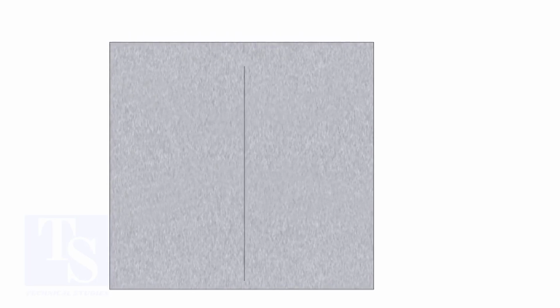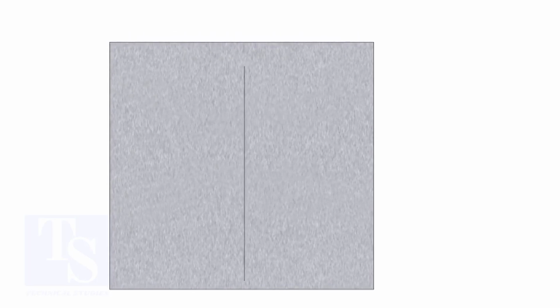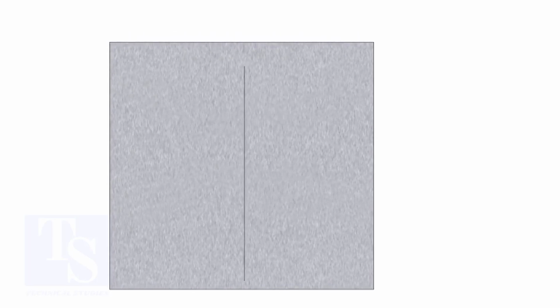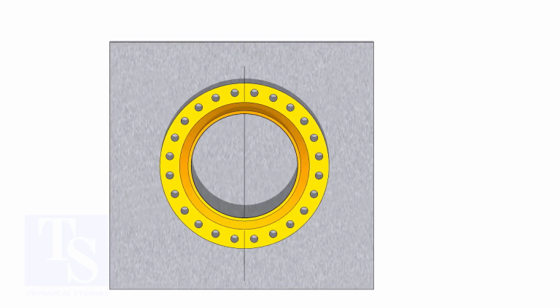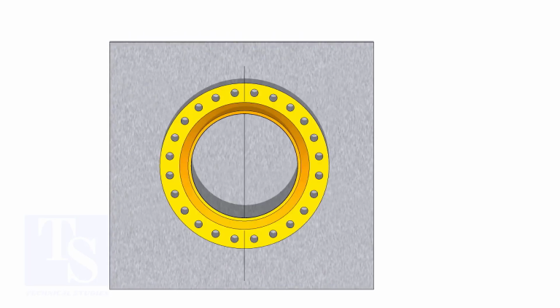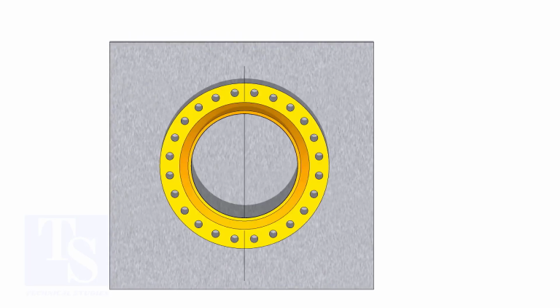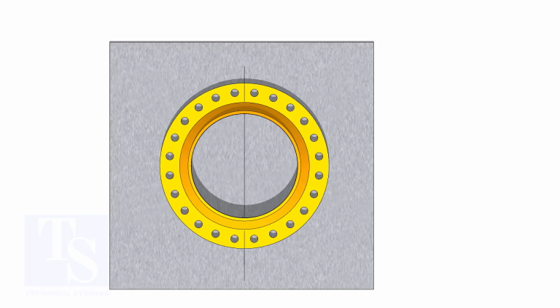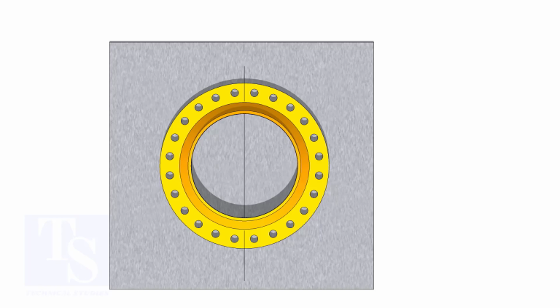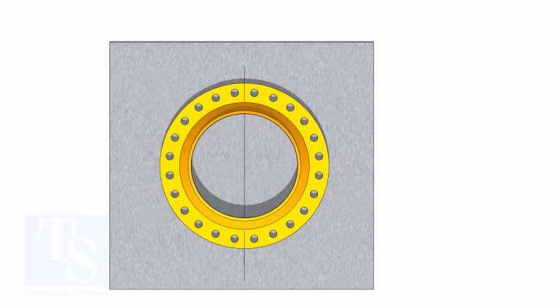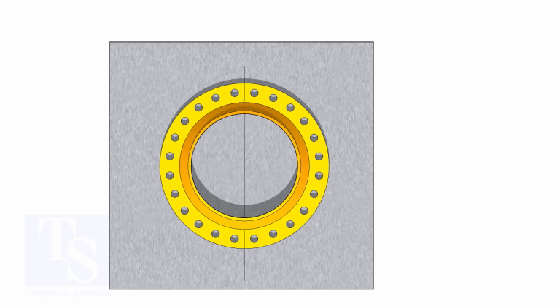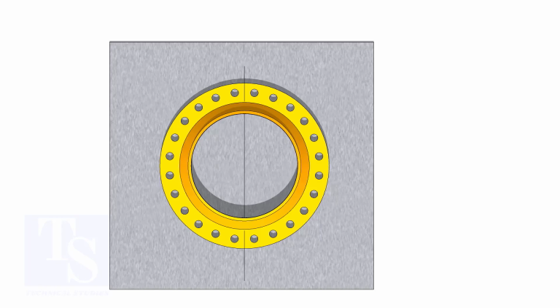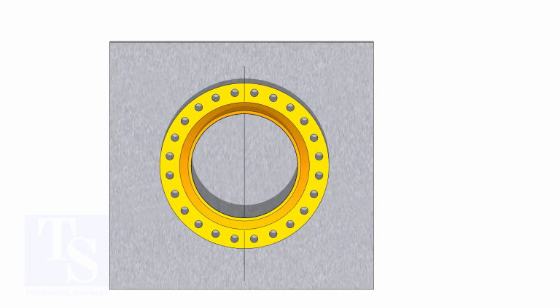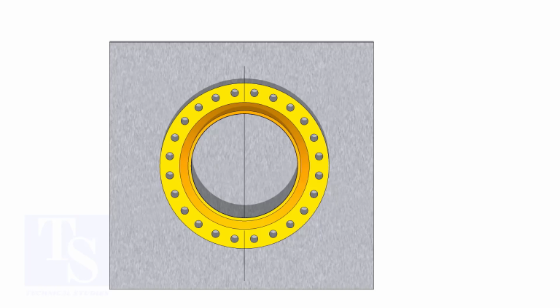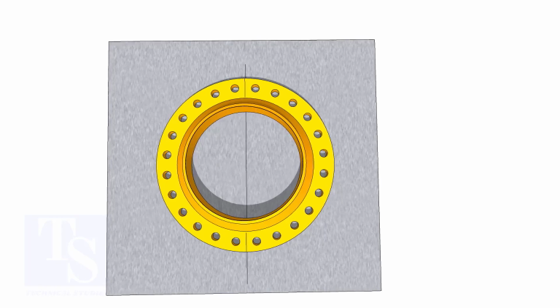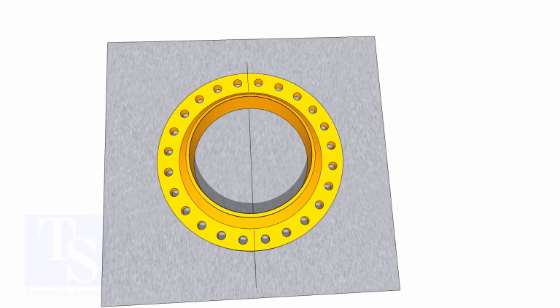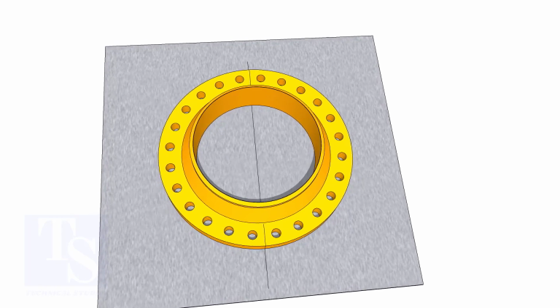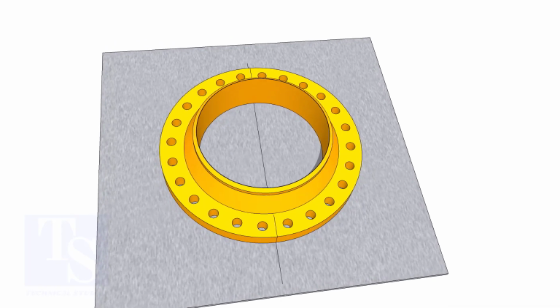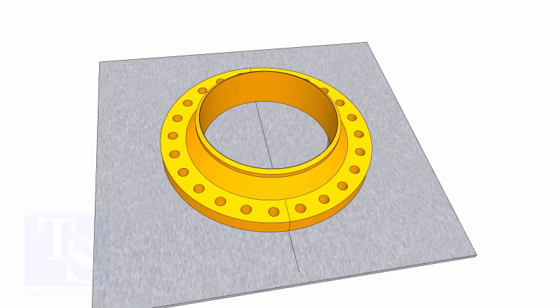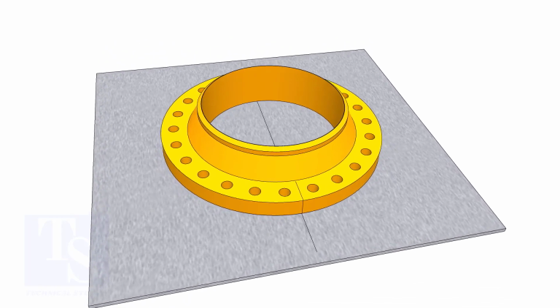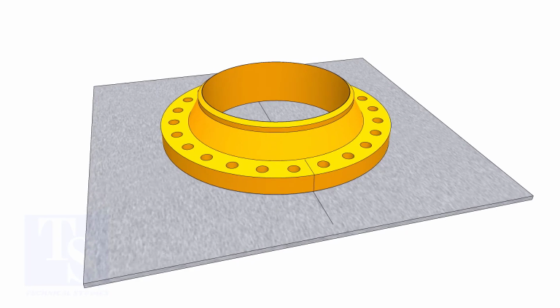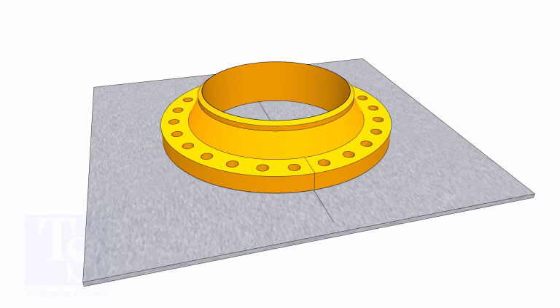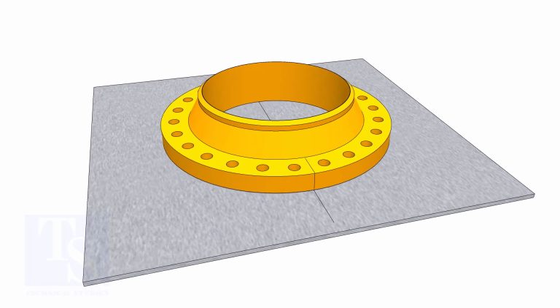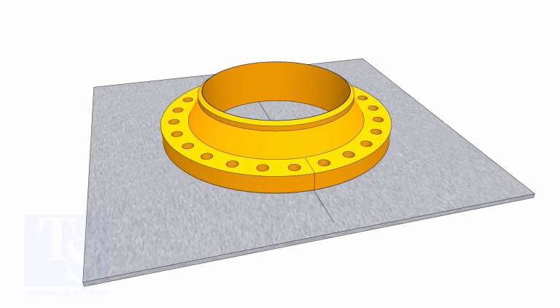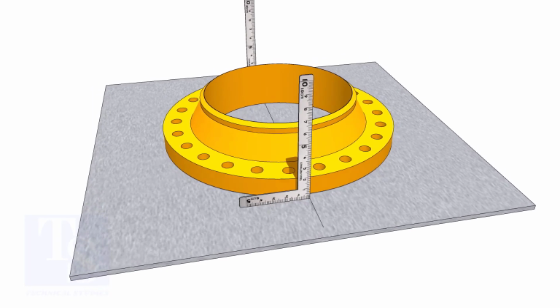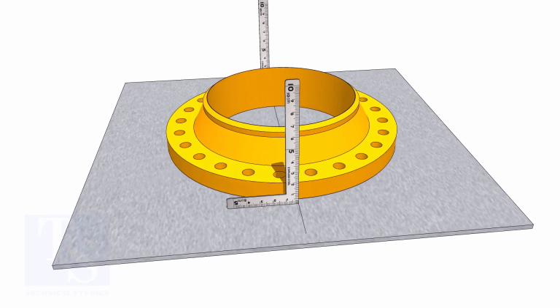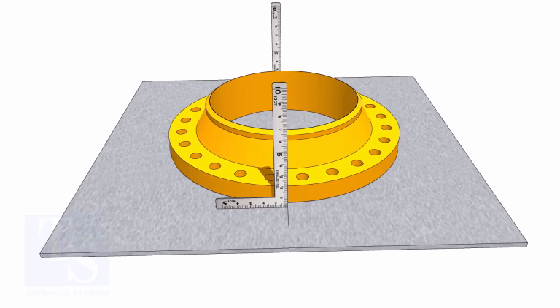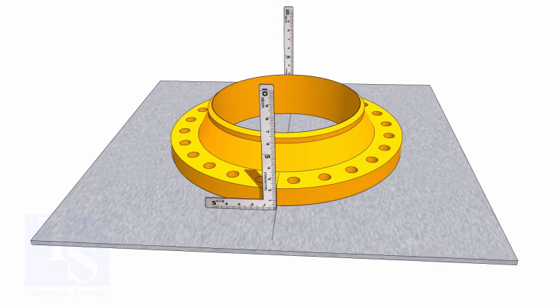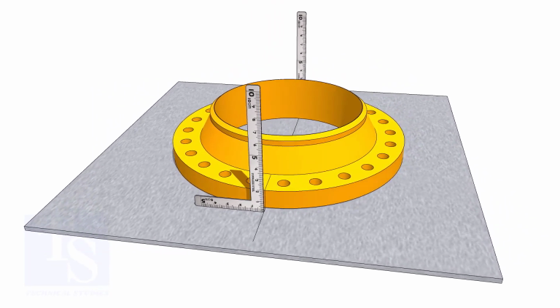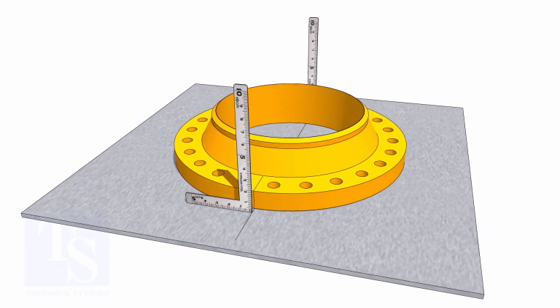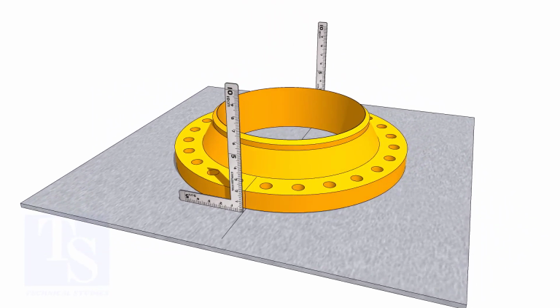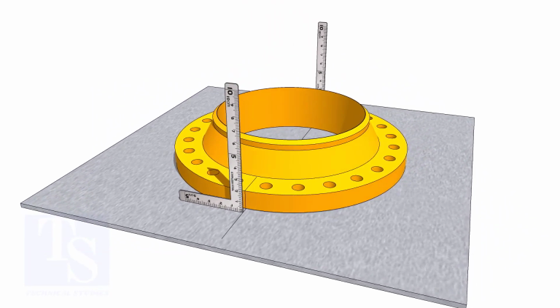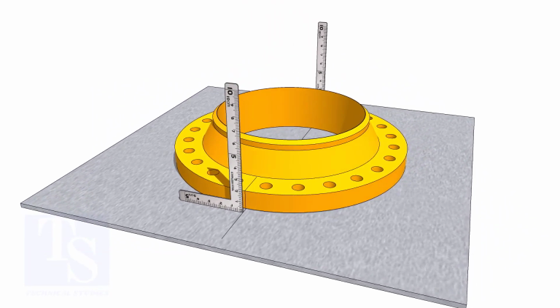Draw a line on a straight plate. Put the flange on the plate, matching the center line of the flange and the line on the plate. Put right angles on the plate, exactly on the line.